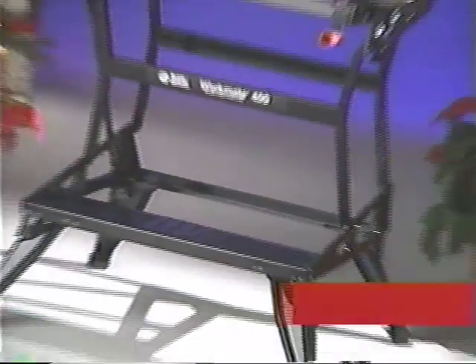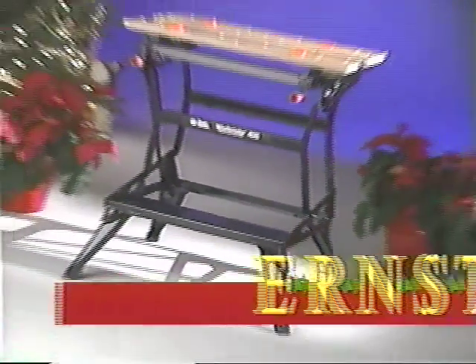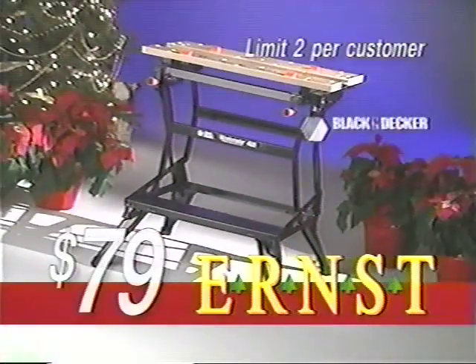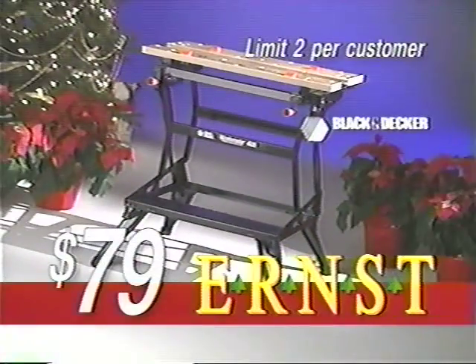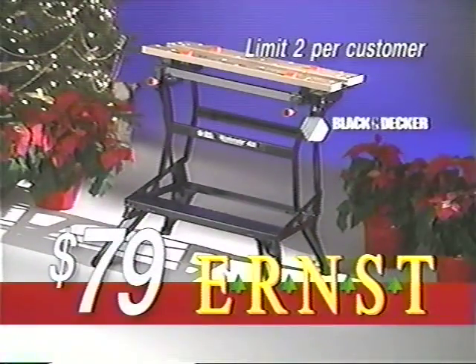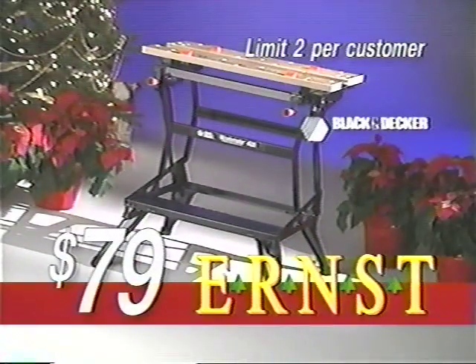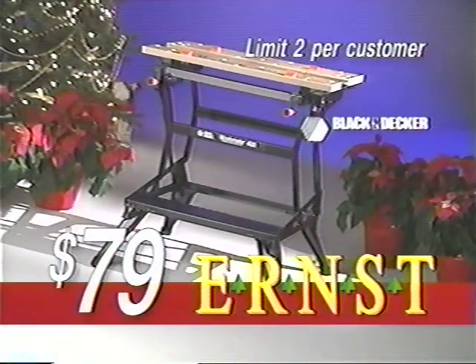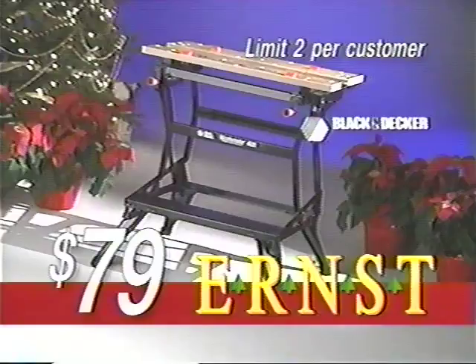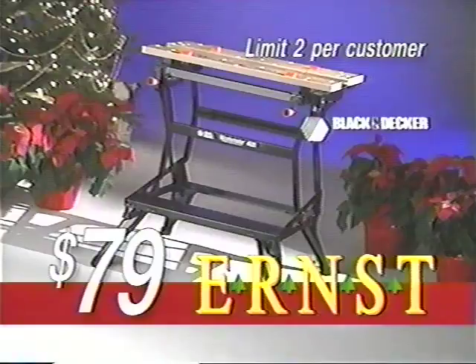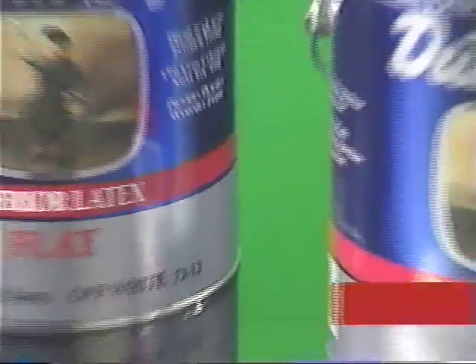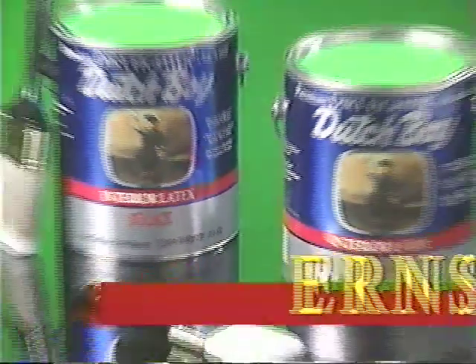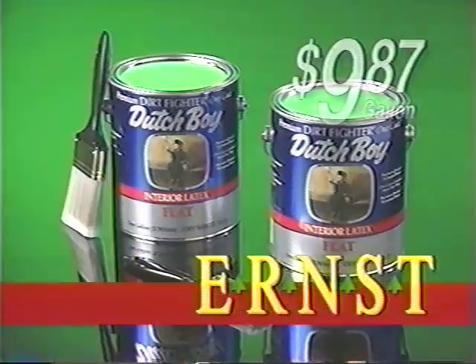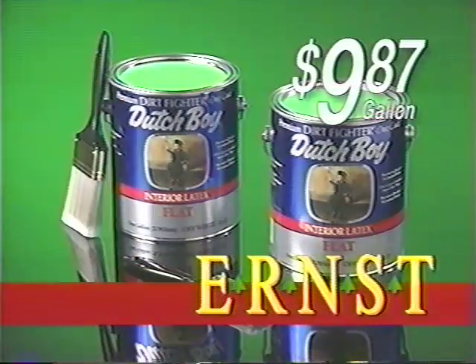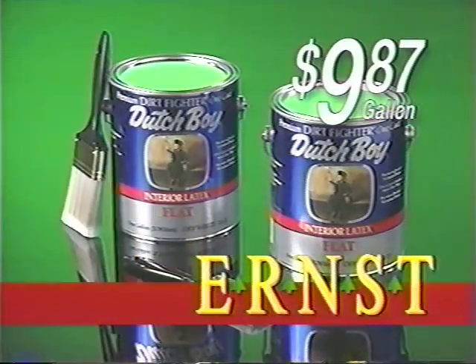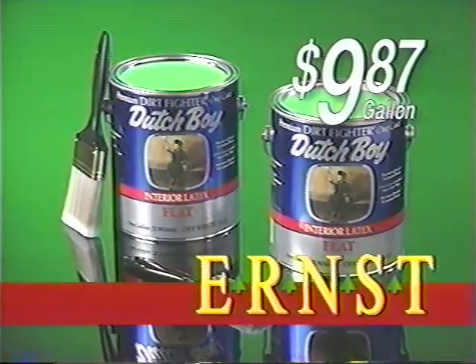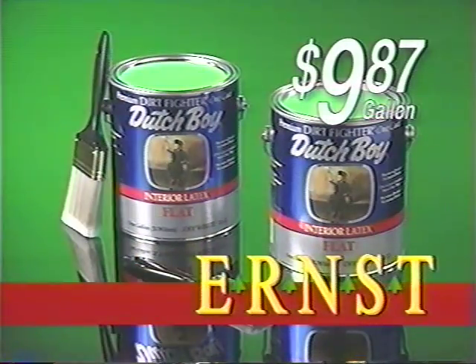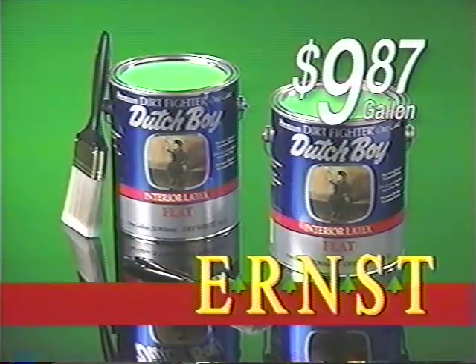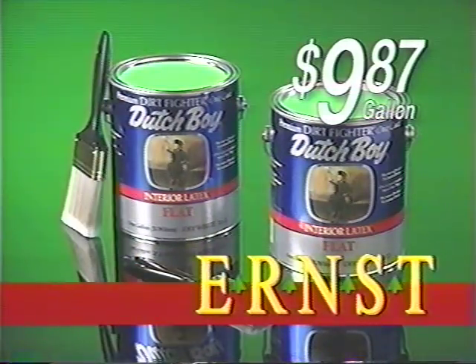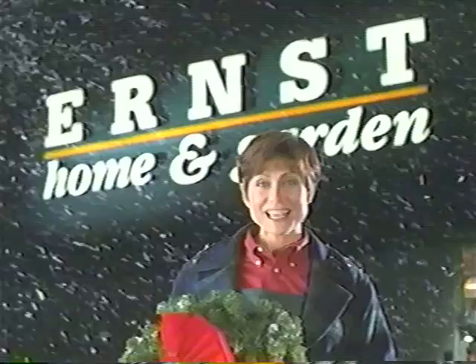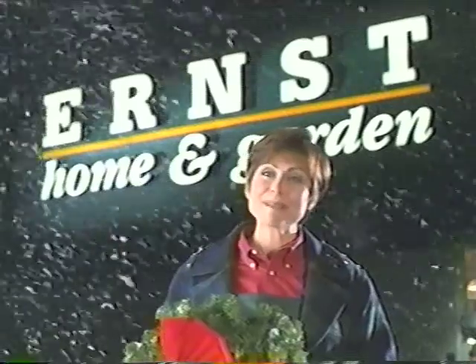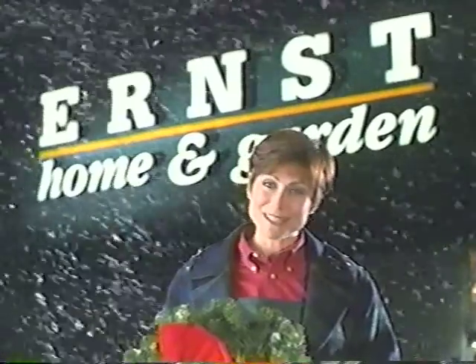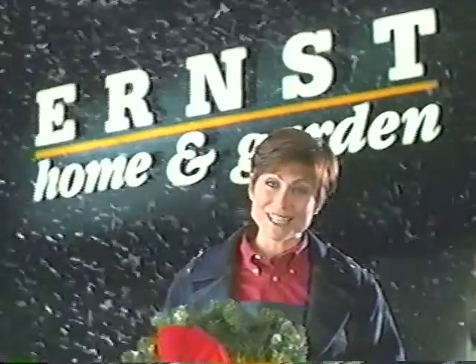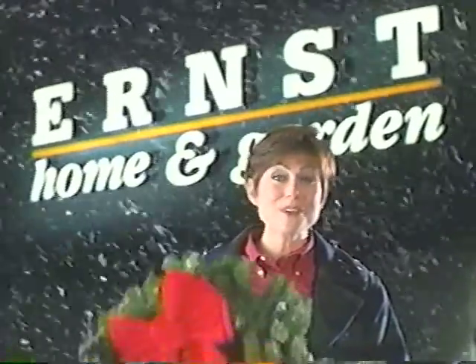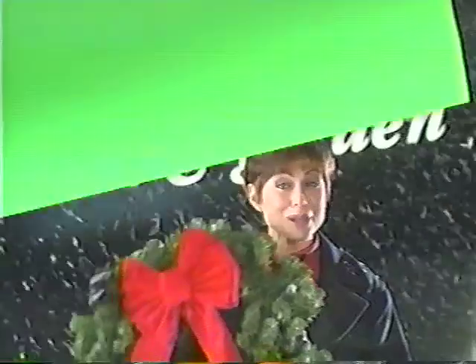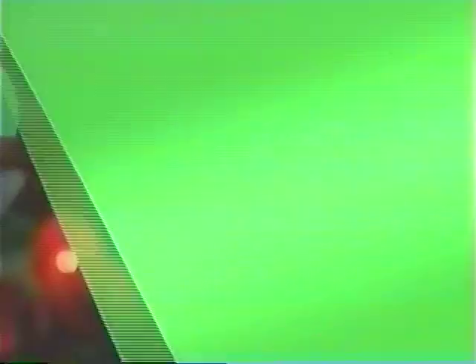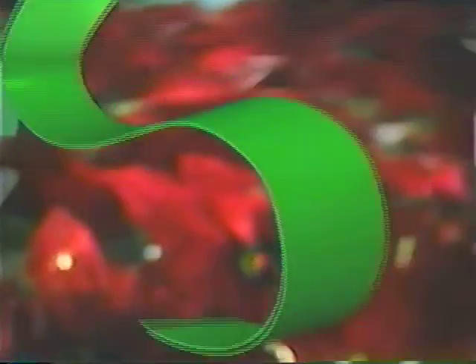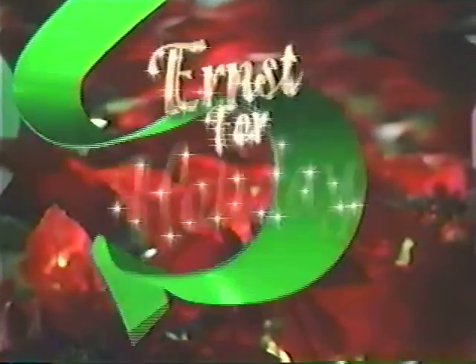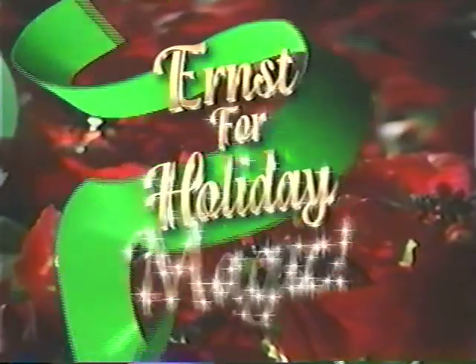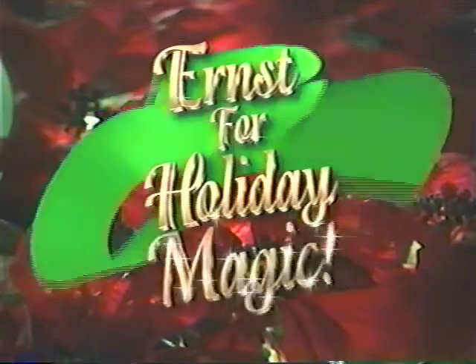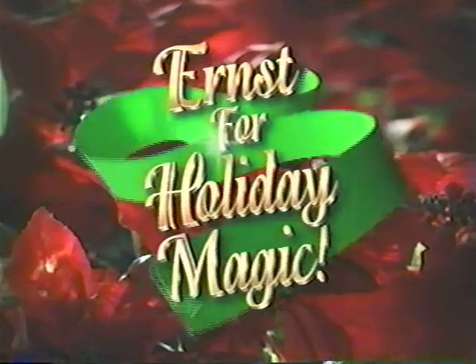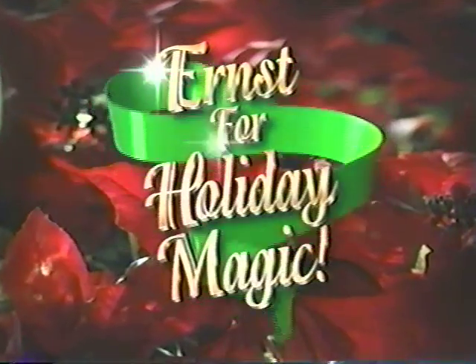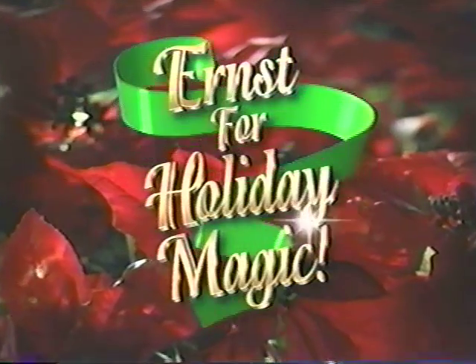A Black & Decker Deluxe Workmate $4.79. And Dutch Boy Dirtfighter interior flat paint, $9.87 a gallon. Happy Holidays from Ernst. Ernst Holiday Magic.